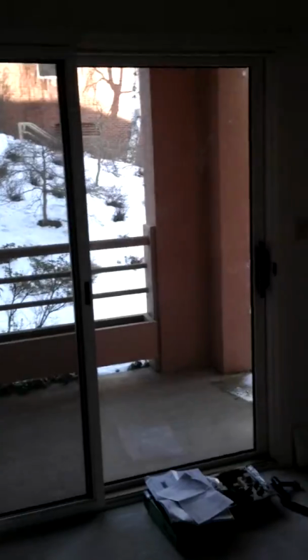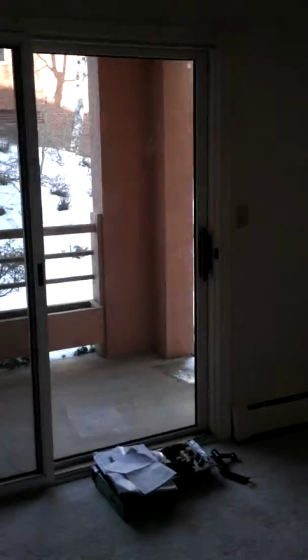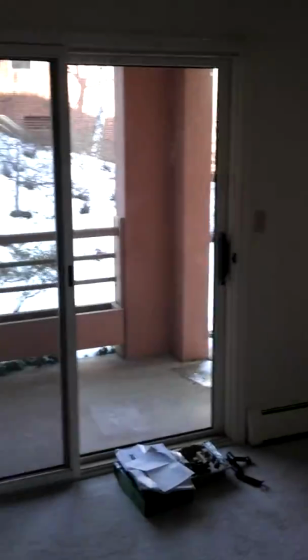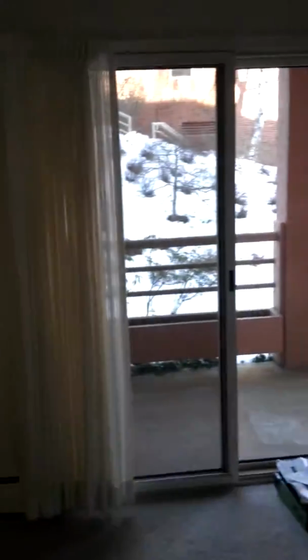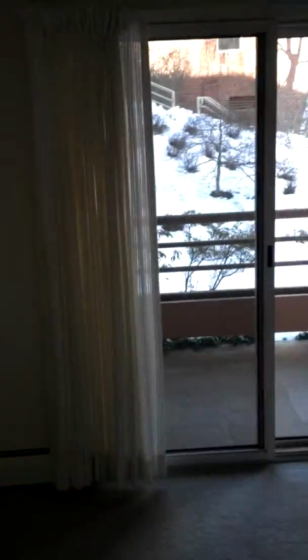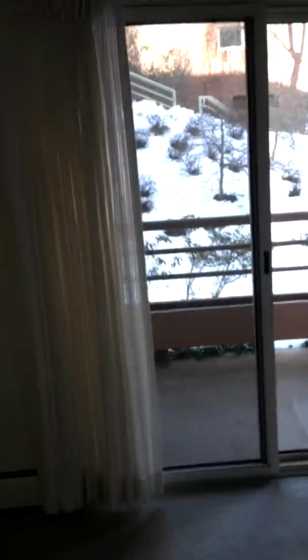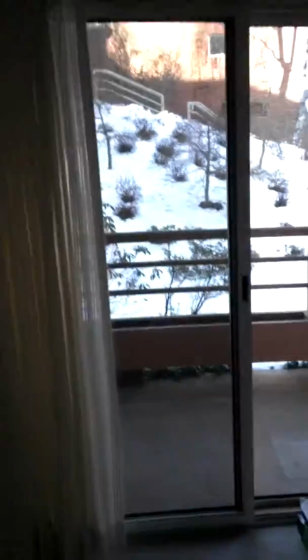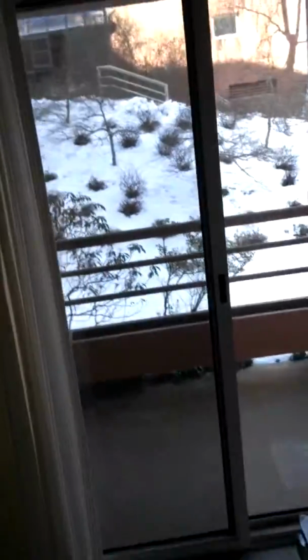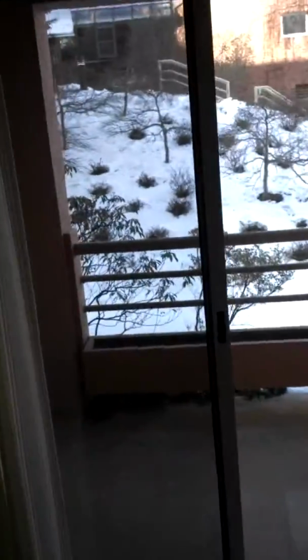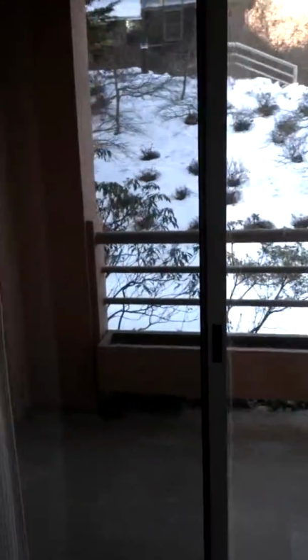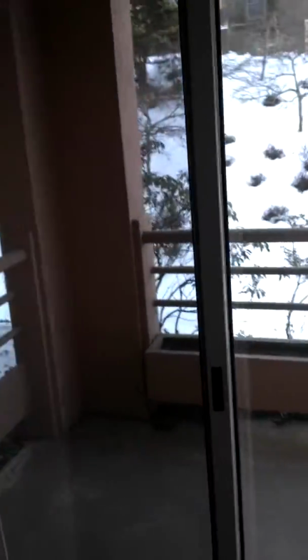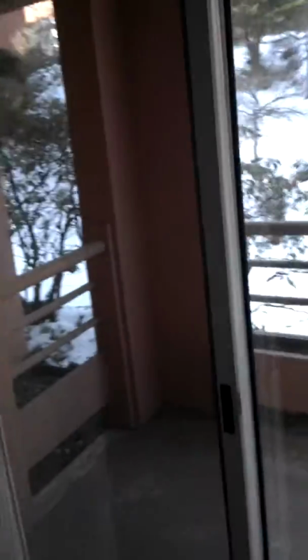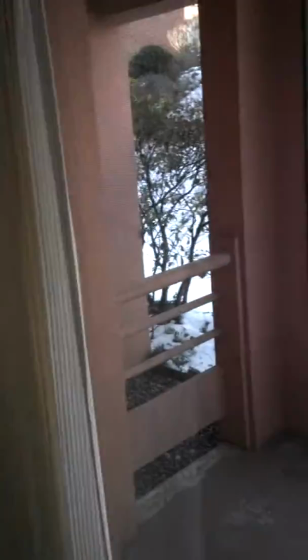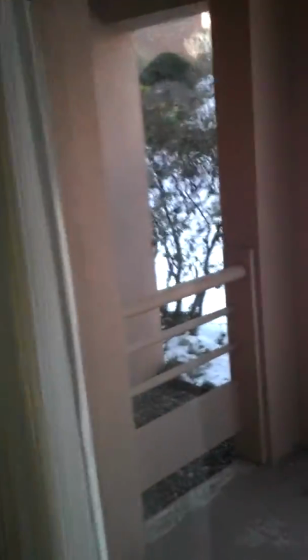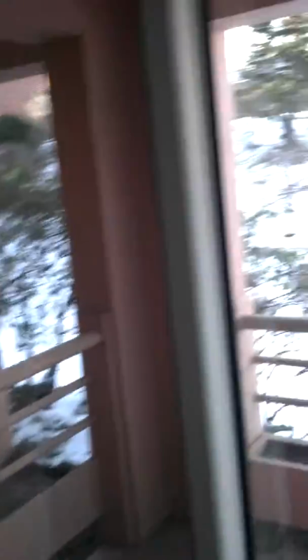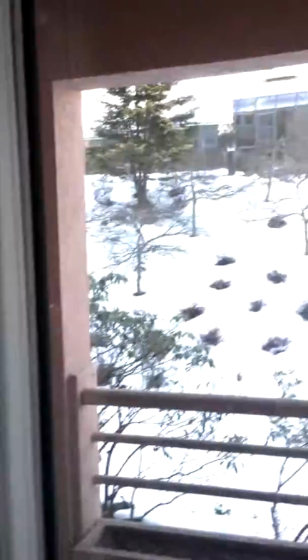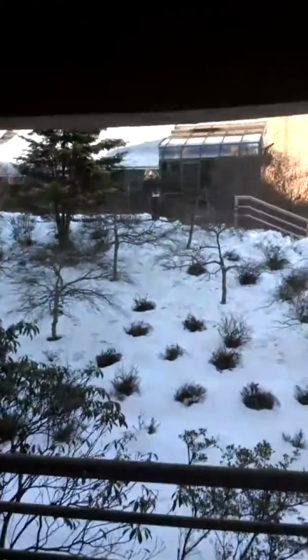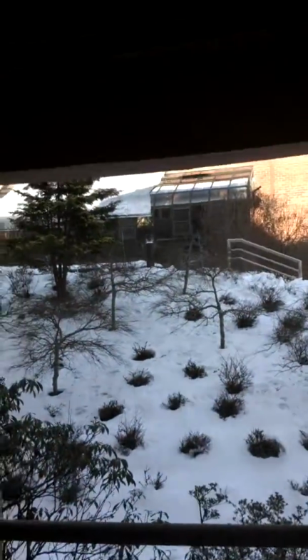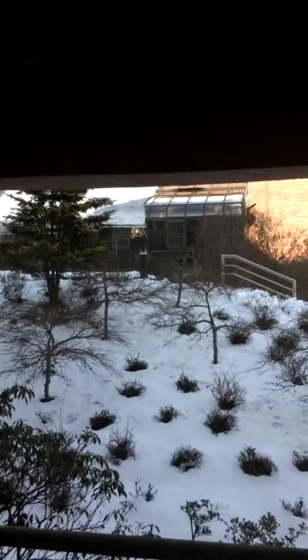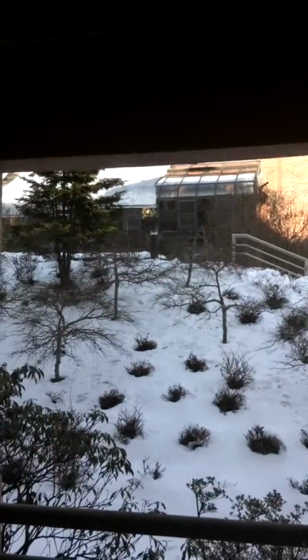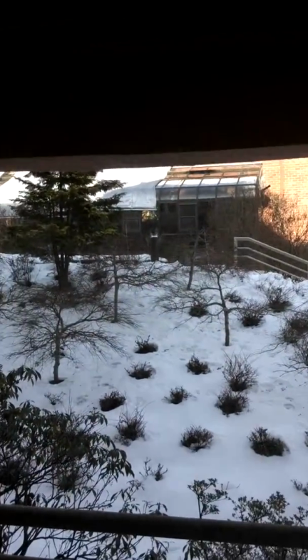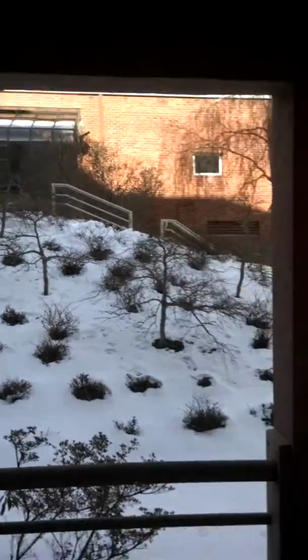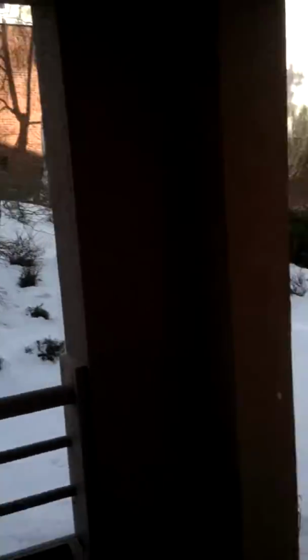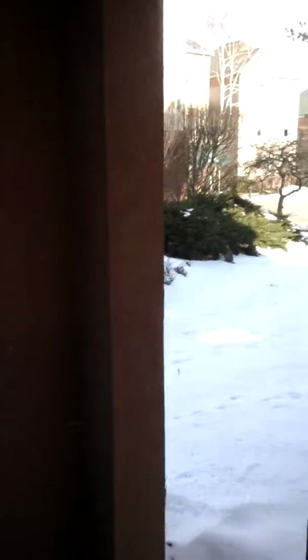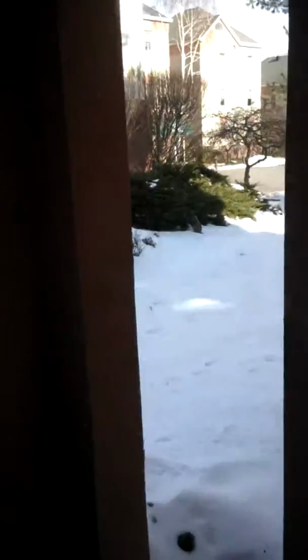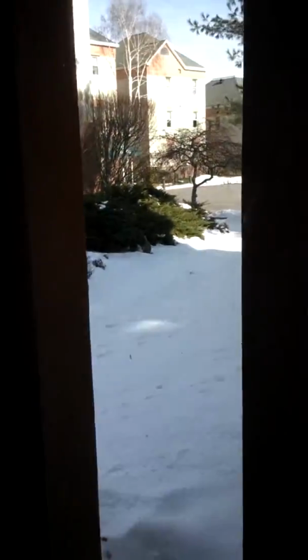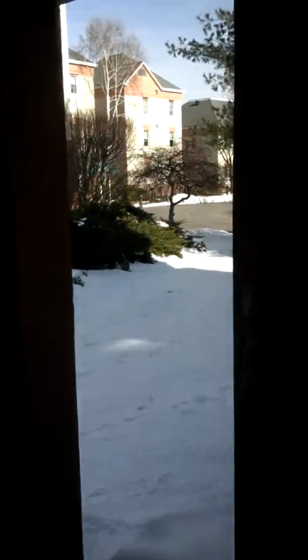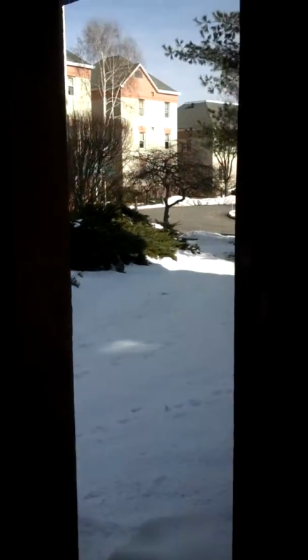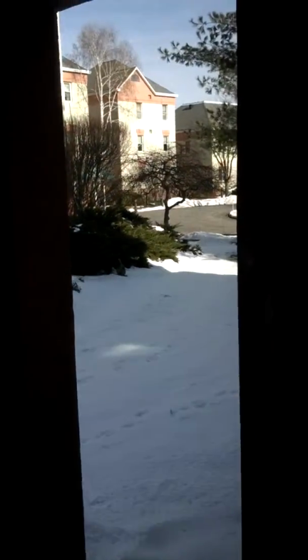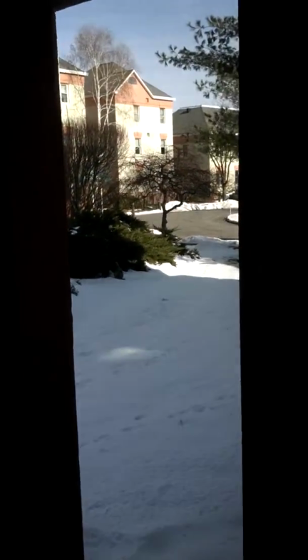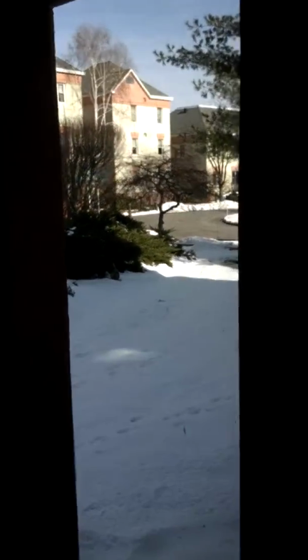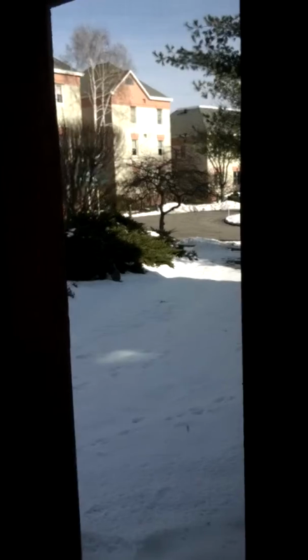And then the porch, which is going to be enclosed. Nice view out there. There's the greenhouse across the way. And right over there is the main entrance to Dungcaster.